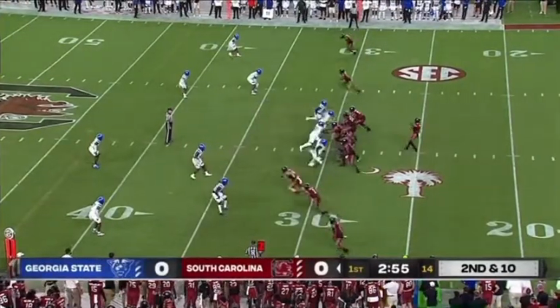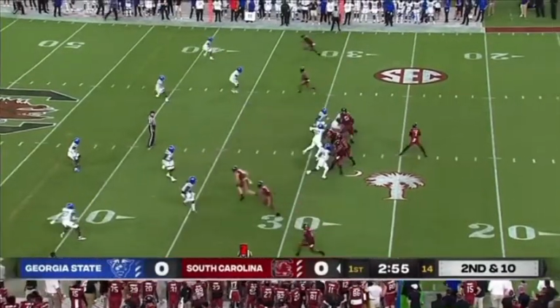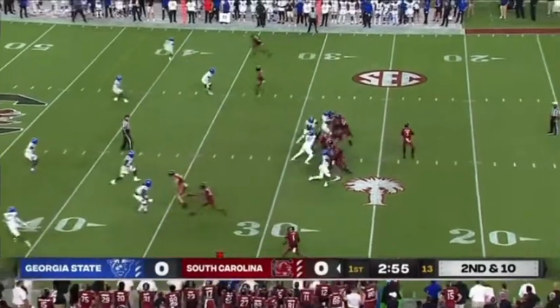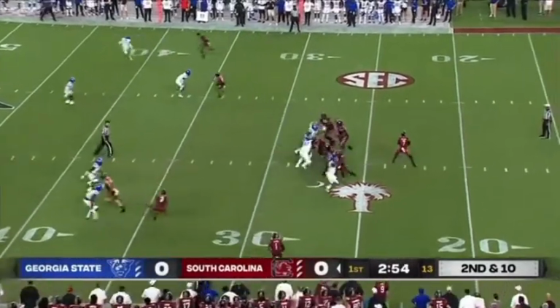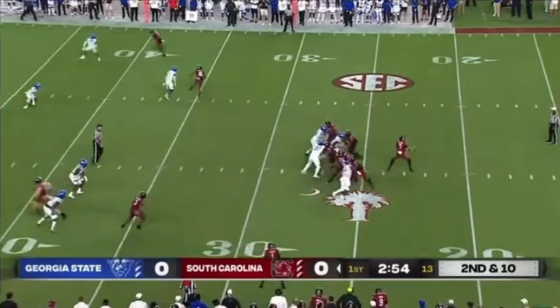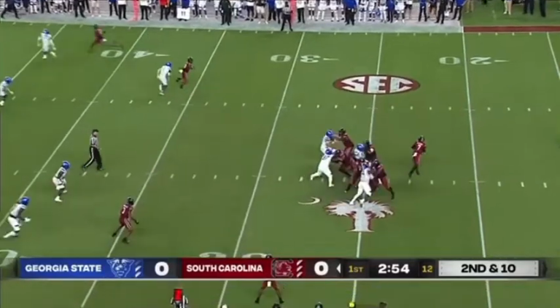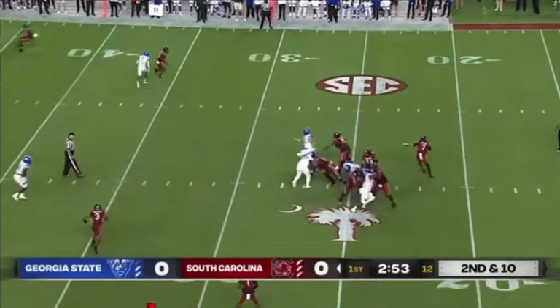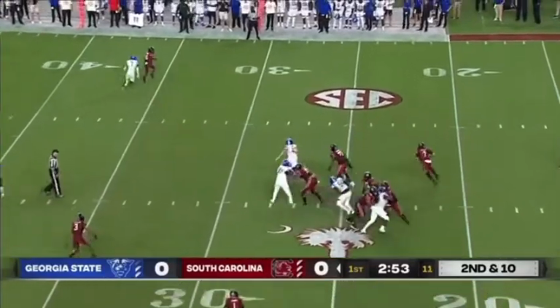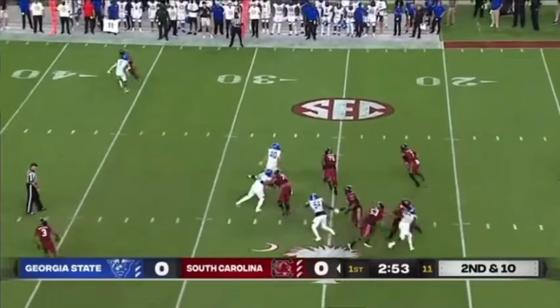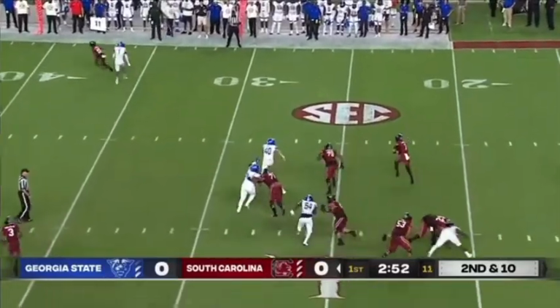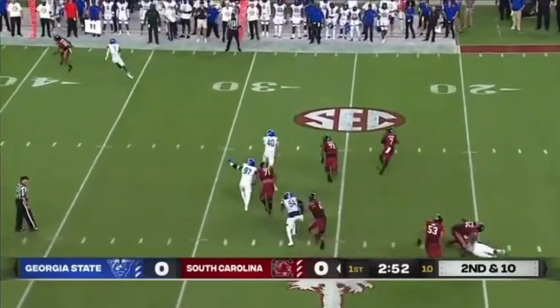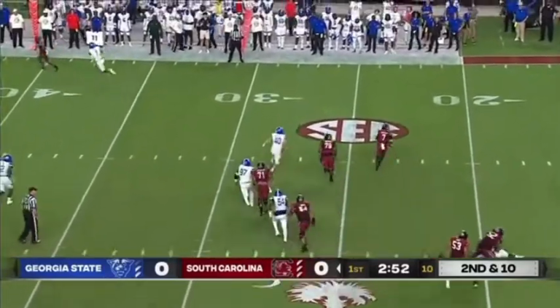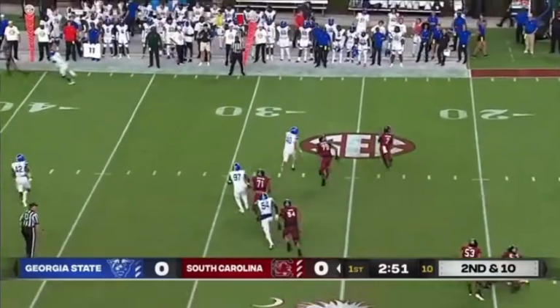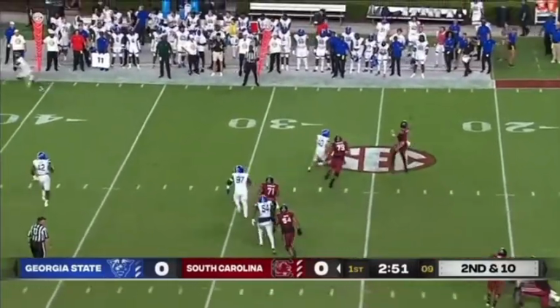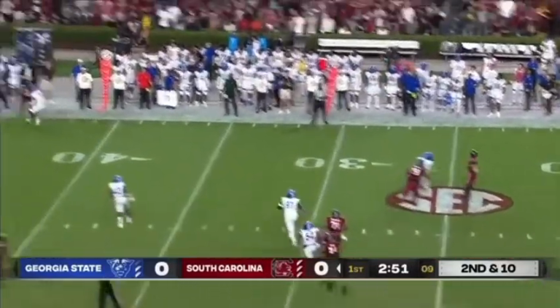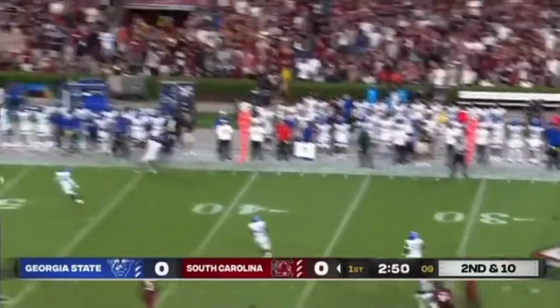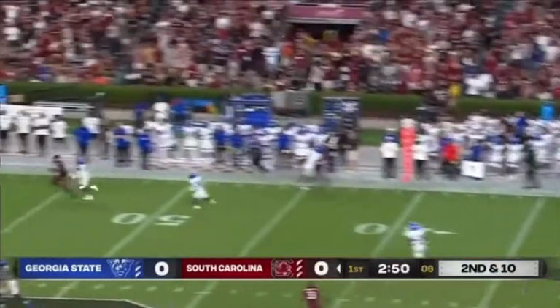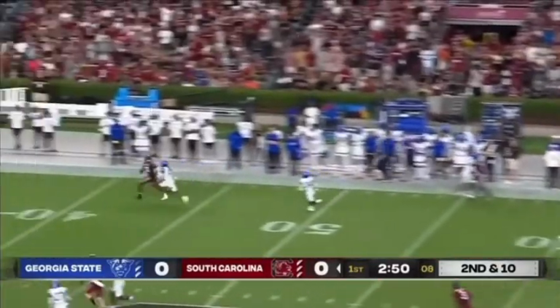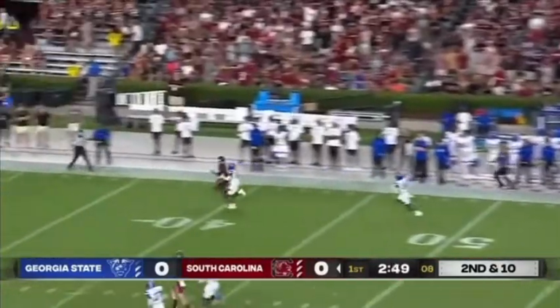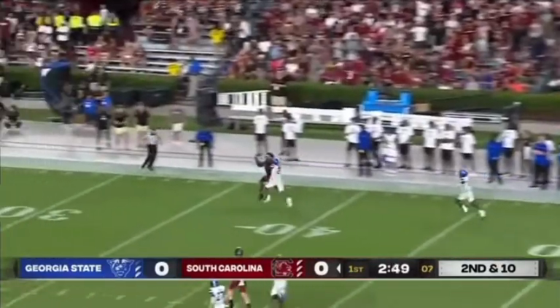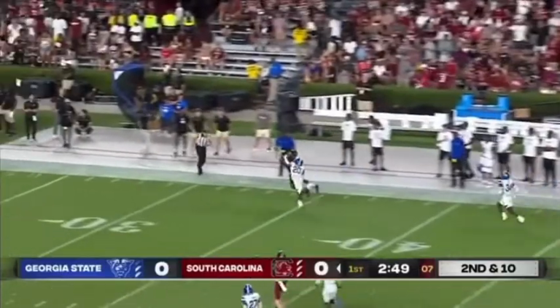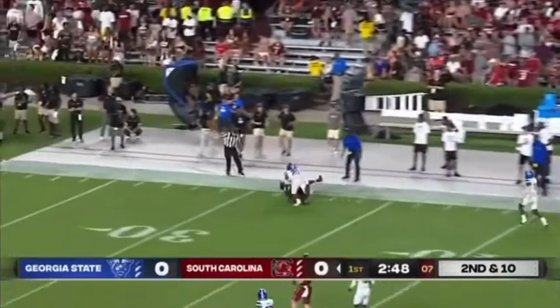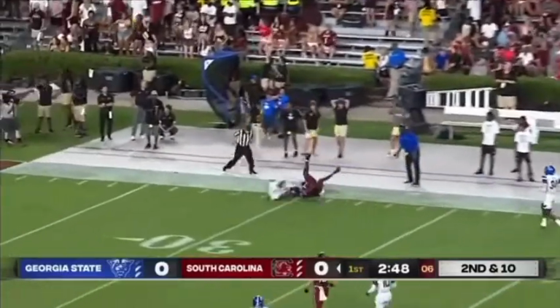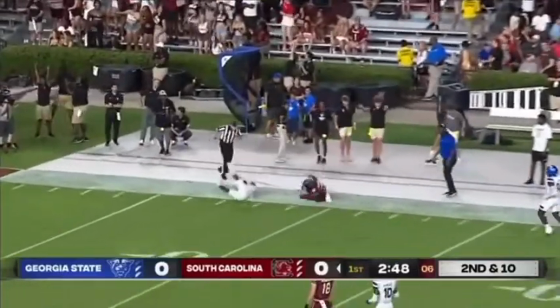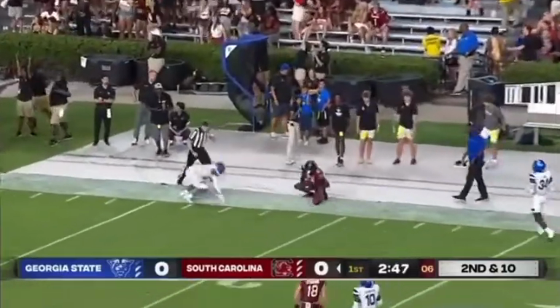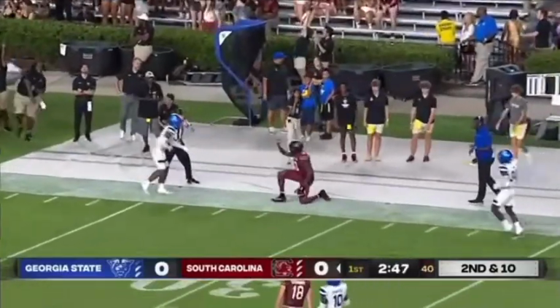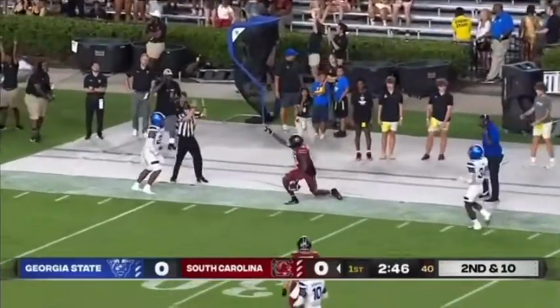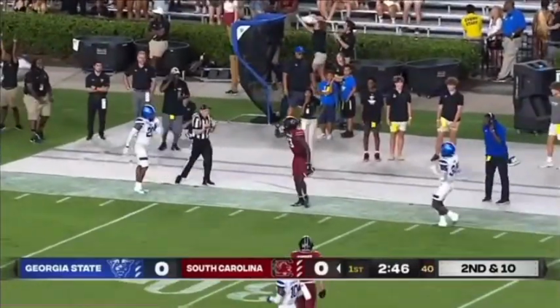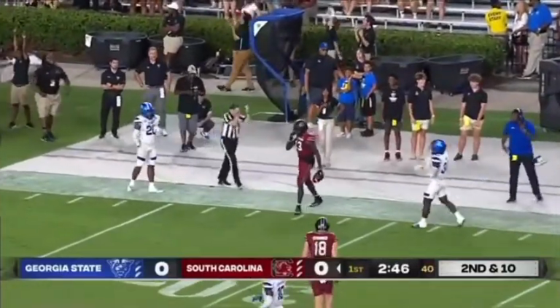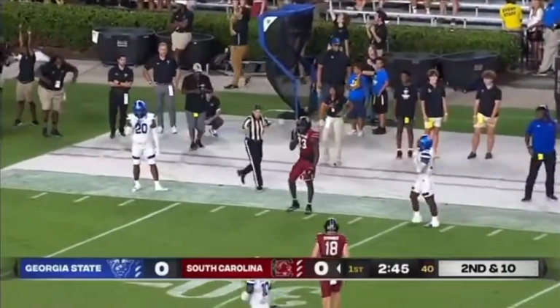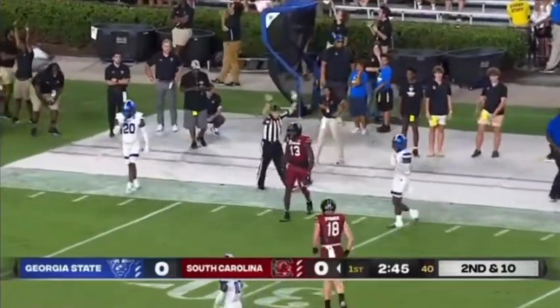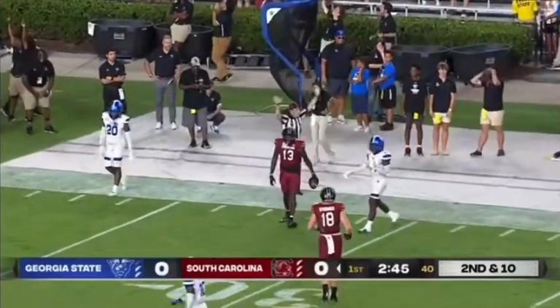Georgia State with a four-man front. Rattler pump fake, got some time initially, now he's got to roll again to the right side, throws one down the field — lost it. A leaping catch right at the 31-yard line.